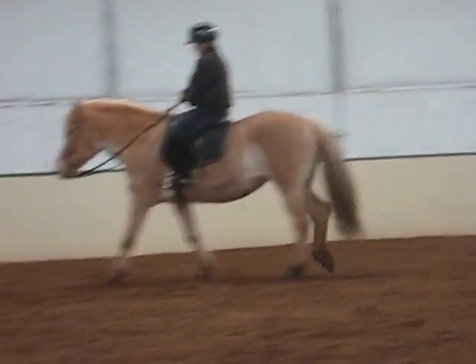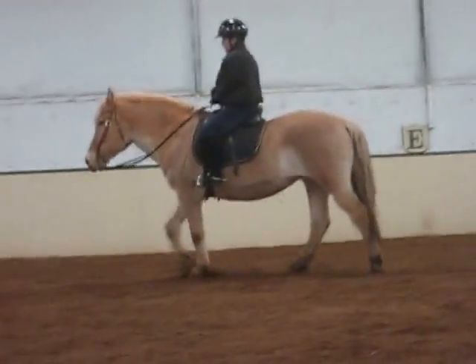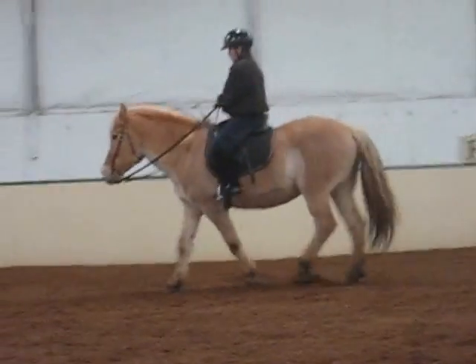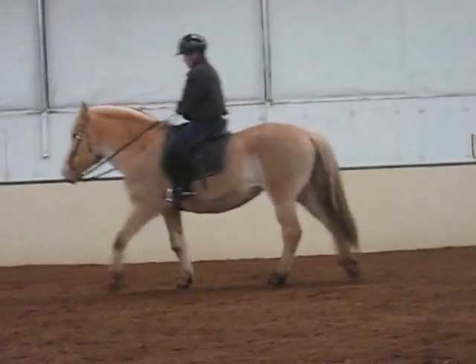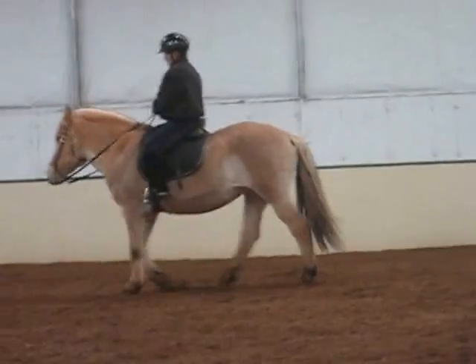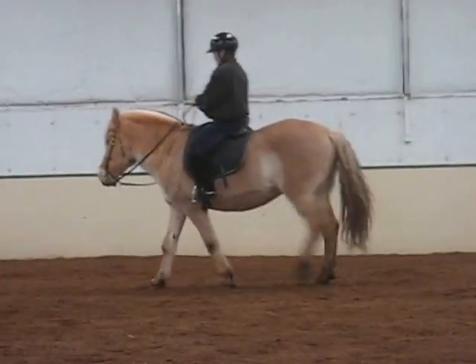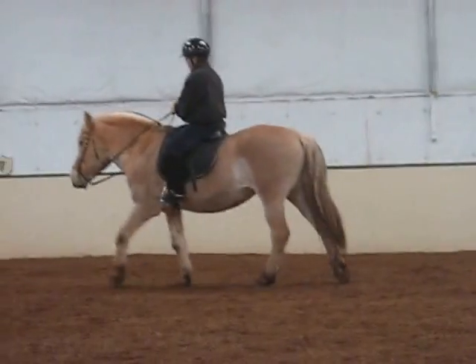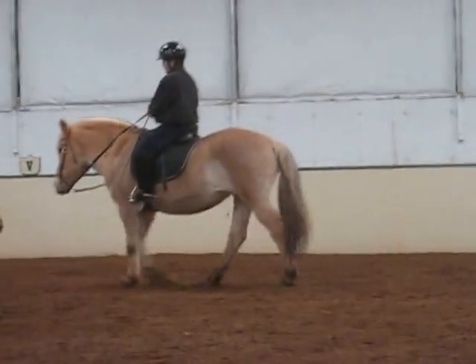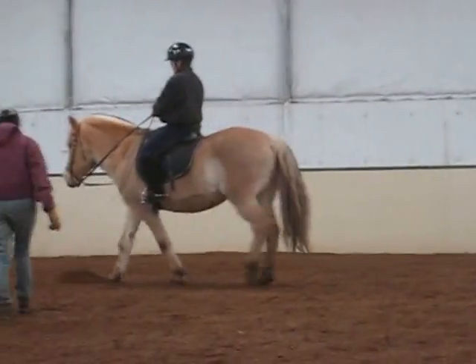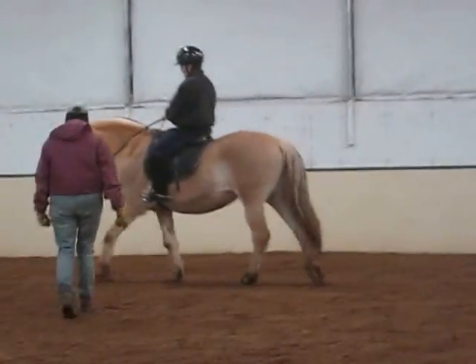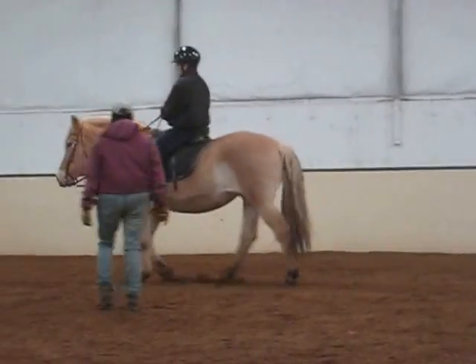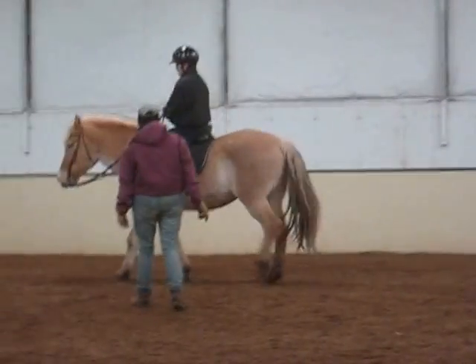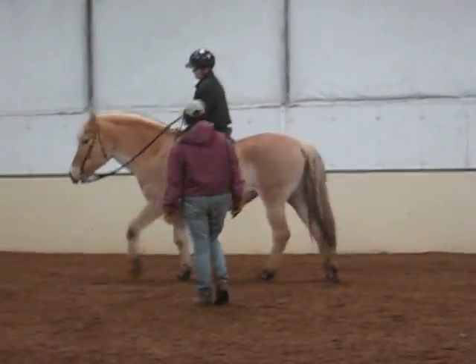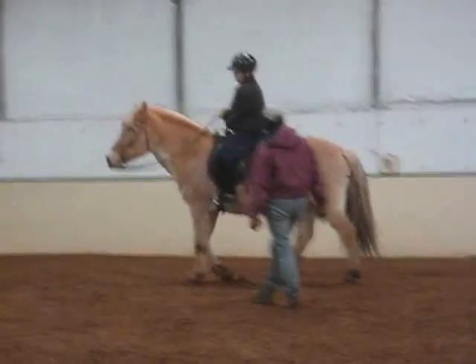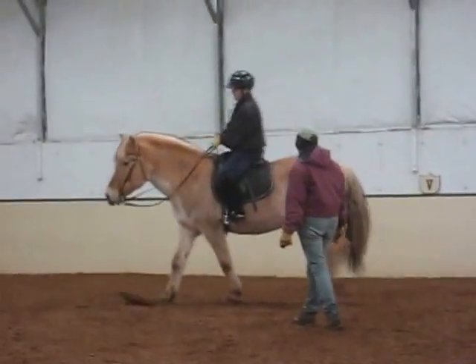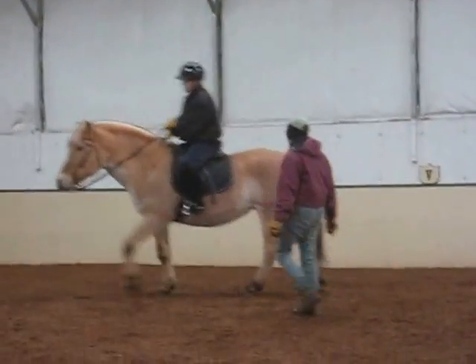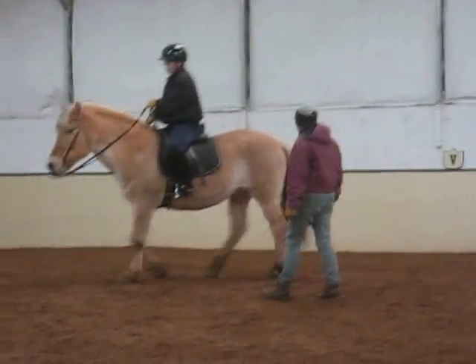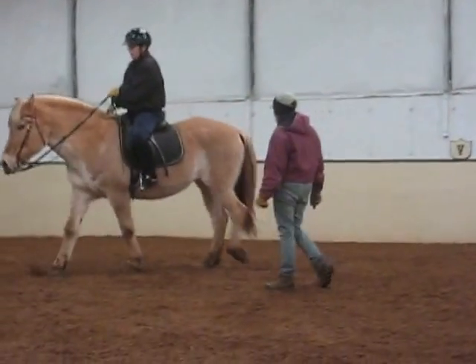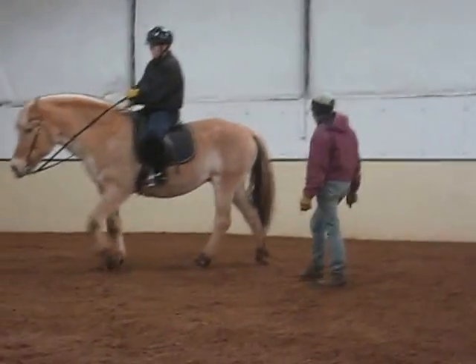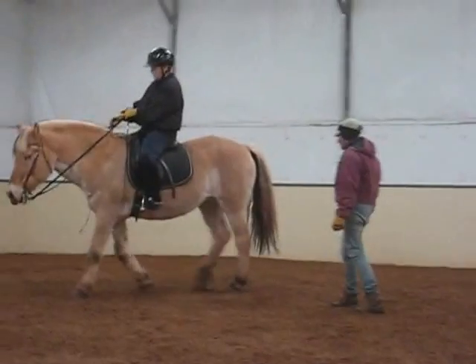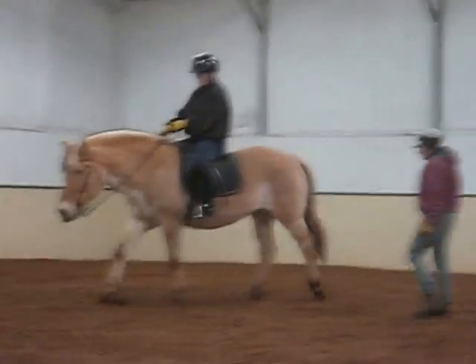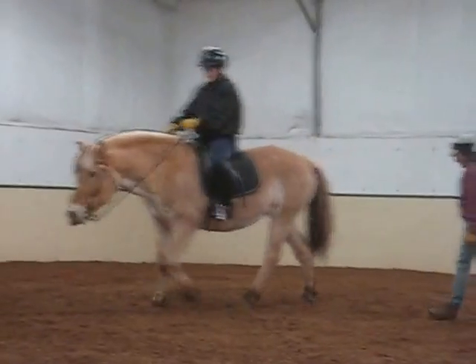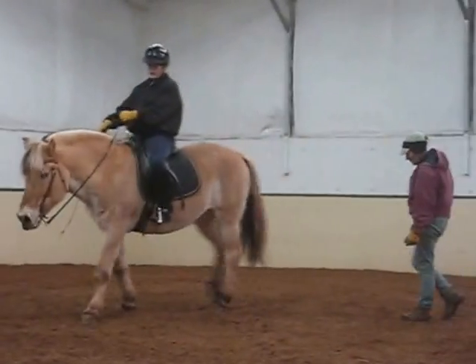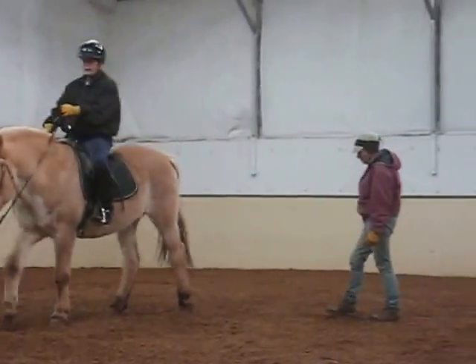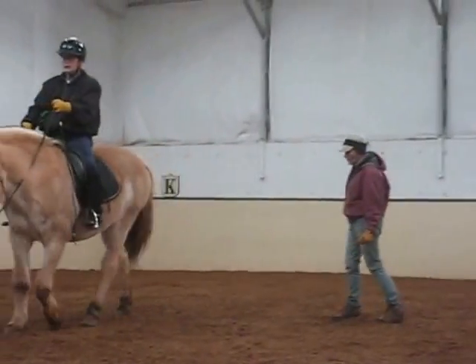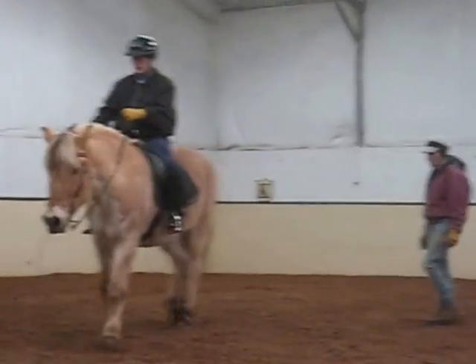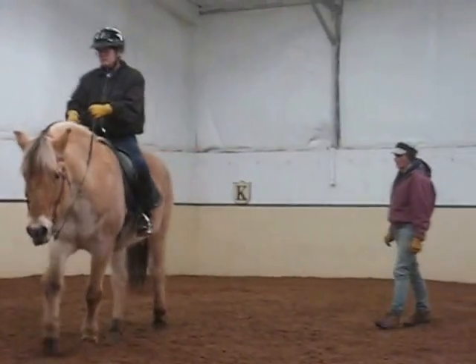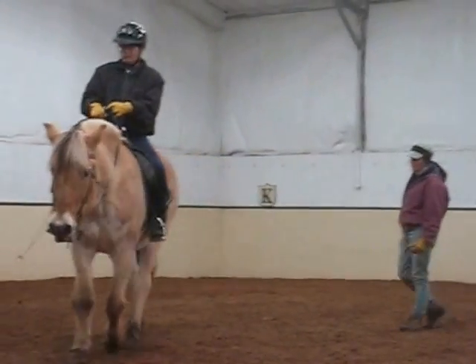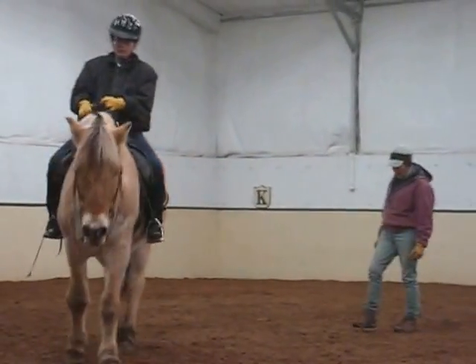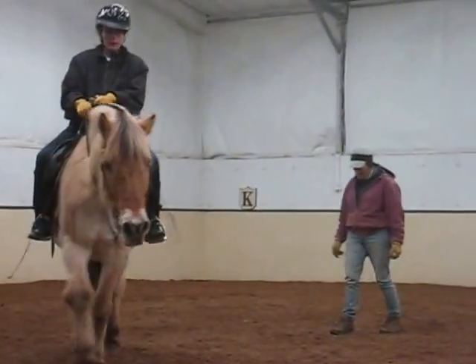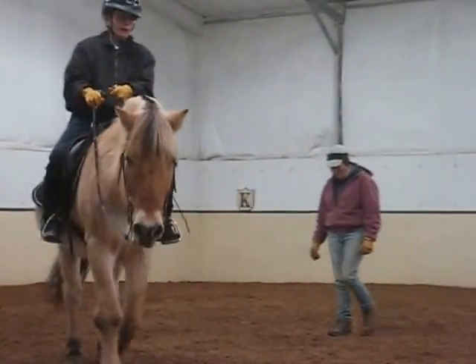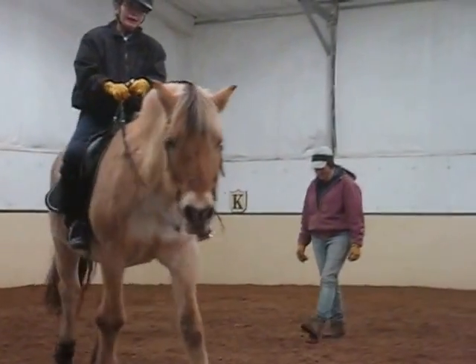It is colder today. It is — it's a lot colder. We've got the fire burning. I let it burn down, but we lit it this morning when we got up. It was 22.